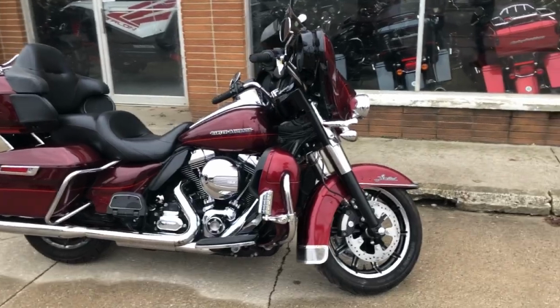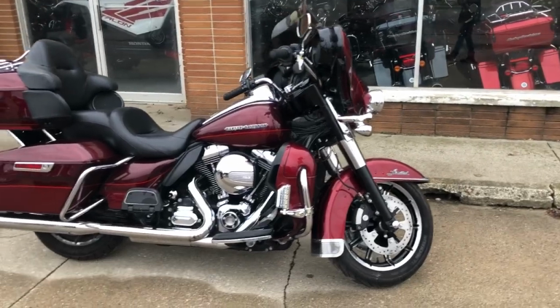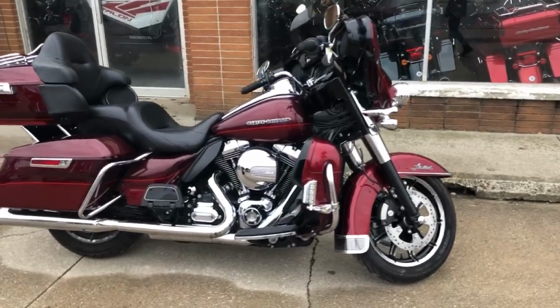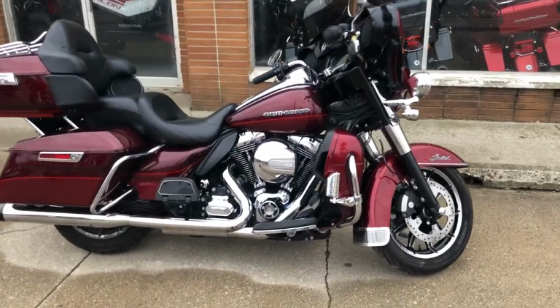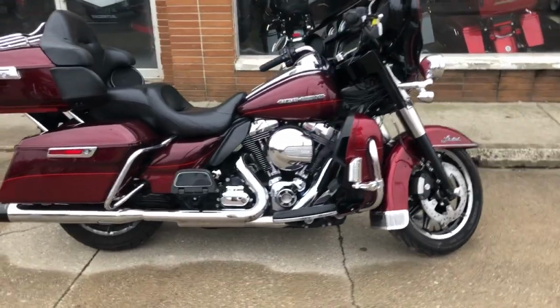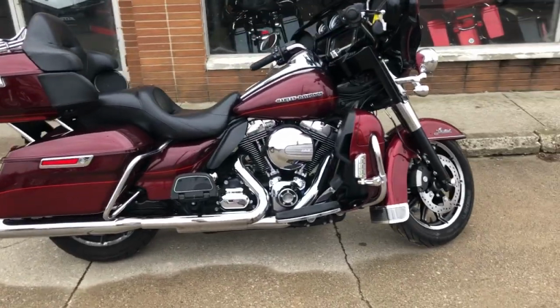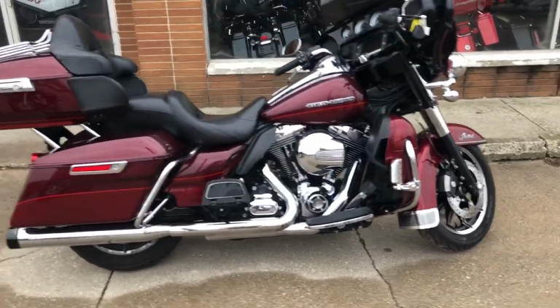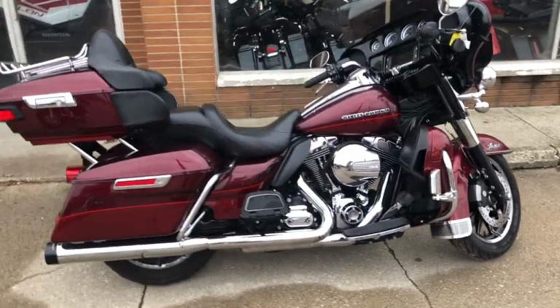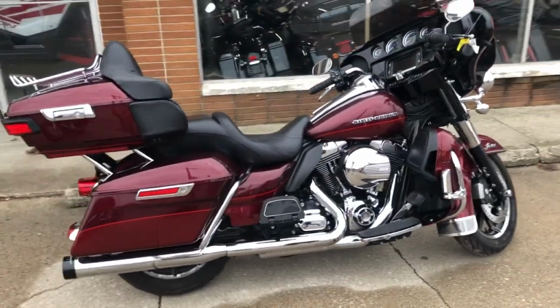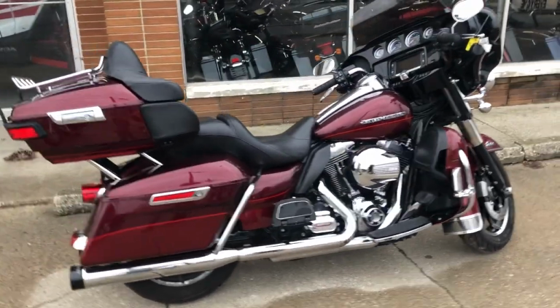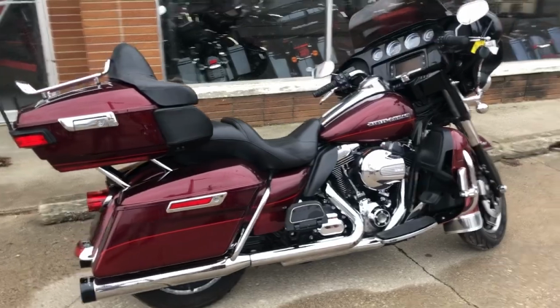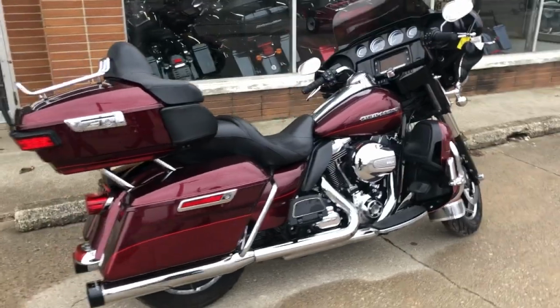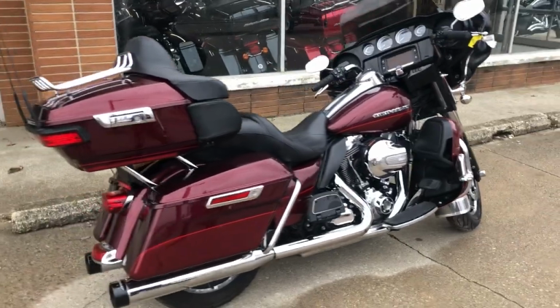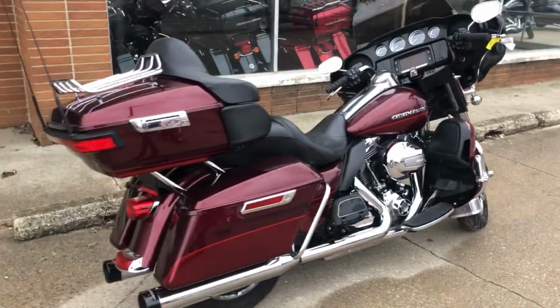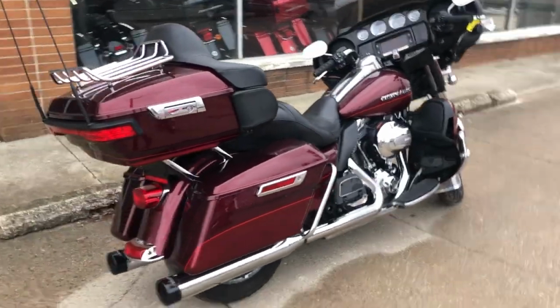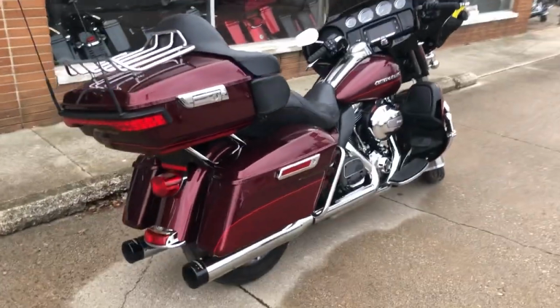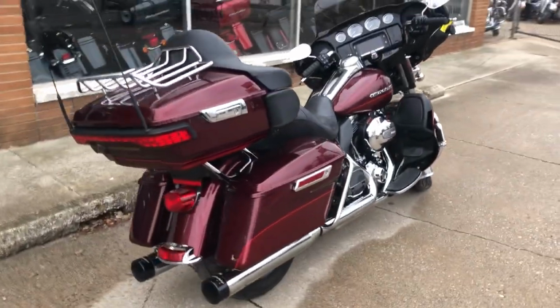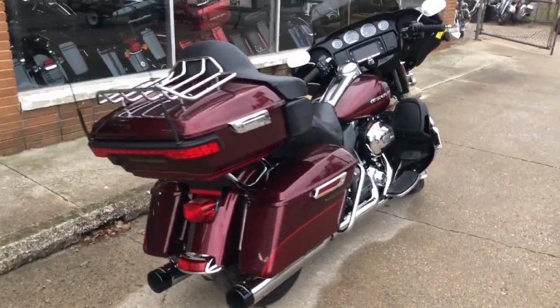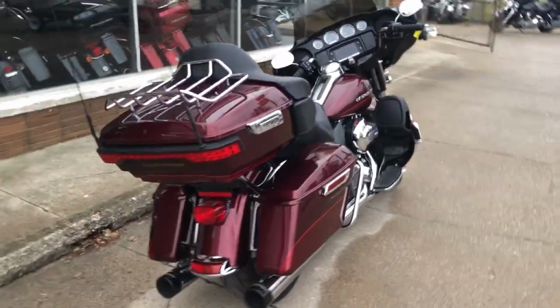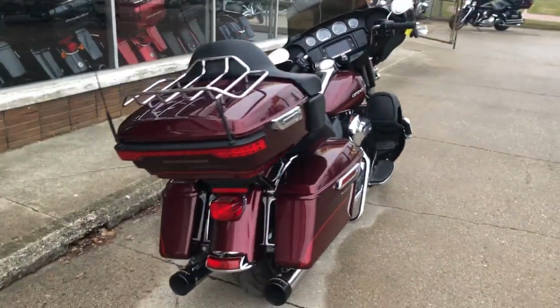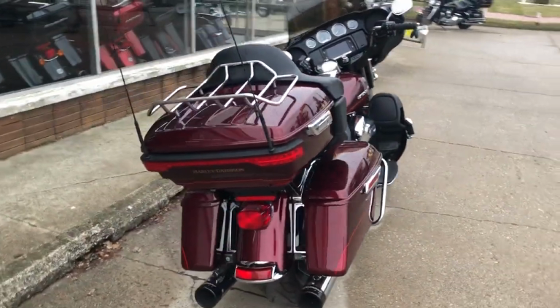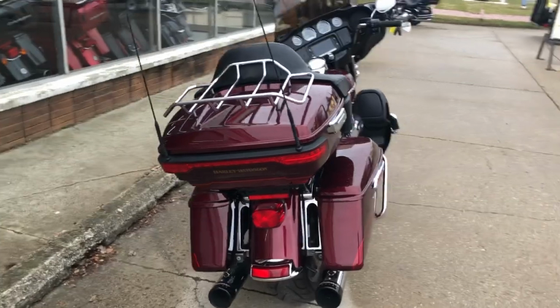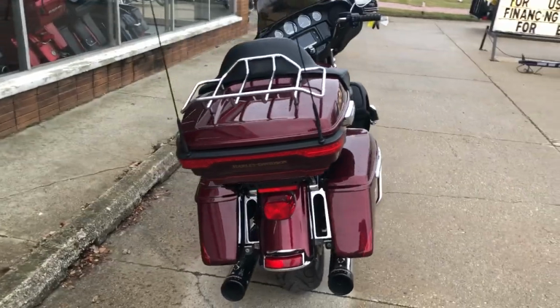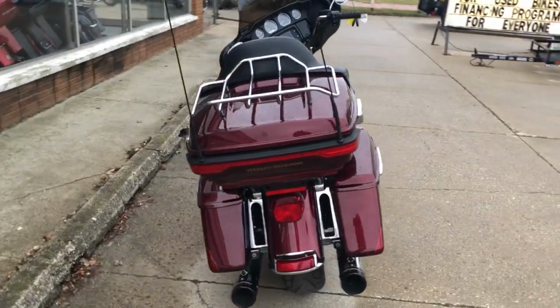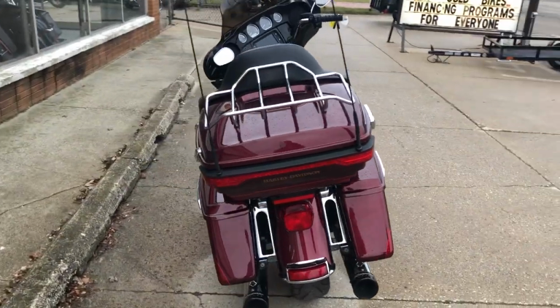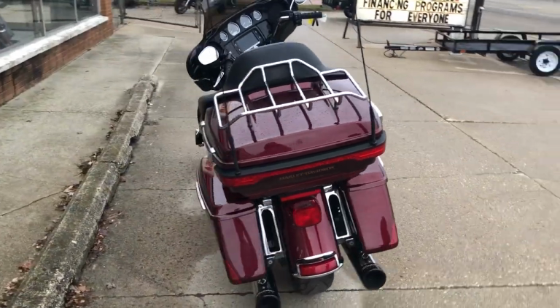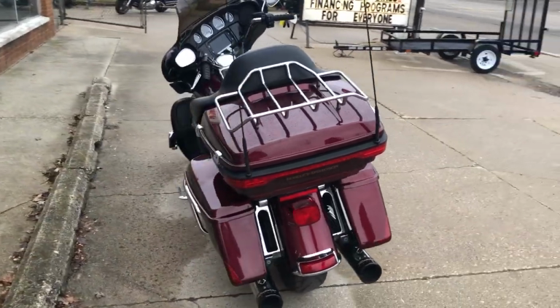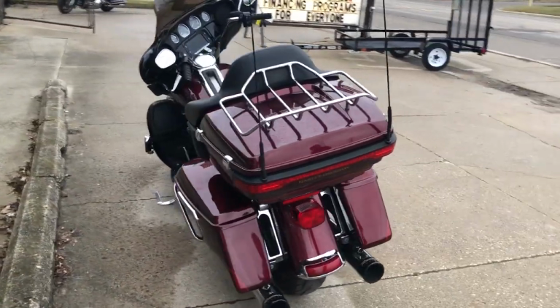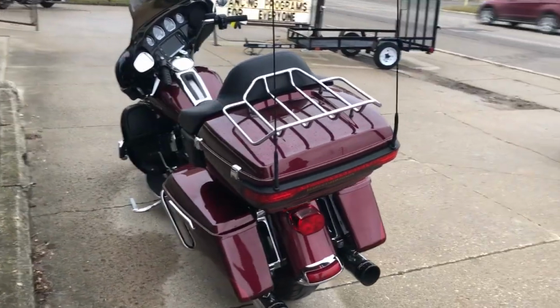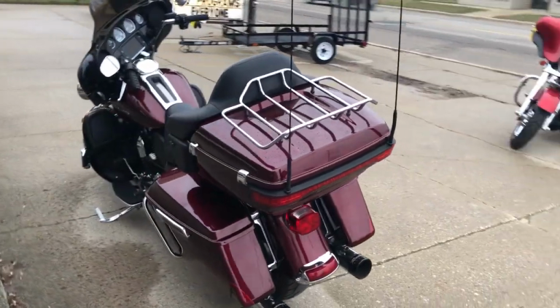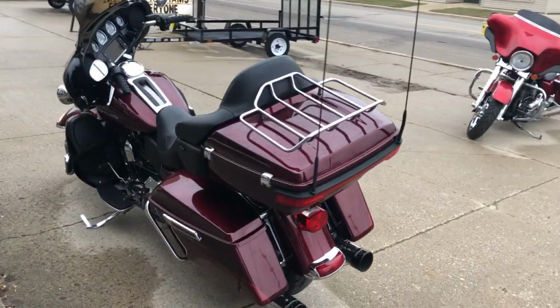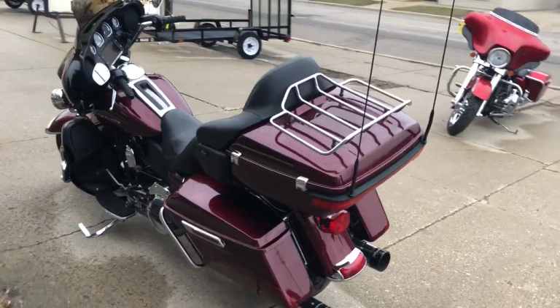Hey guys, approvalpowersports.com here with an Ultra Limited for sale. This one is clean, clean, clean with an oversized LED screen that has navigation, dual Reinhardt exhaust, there's no dents, no dings, no scratches.